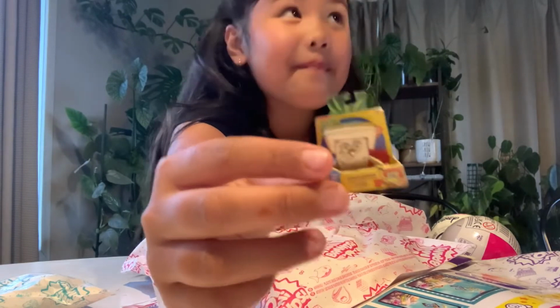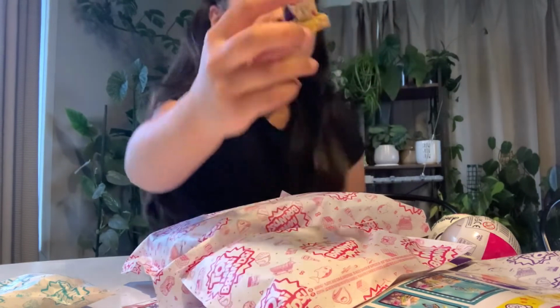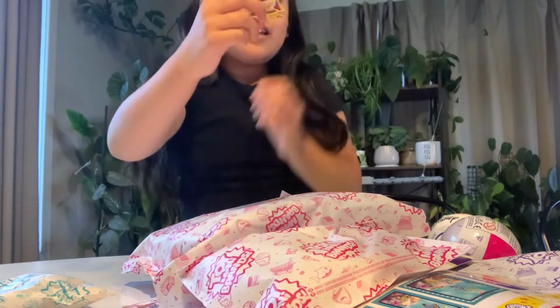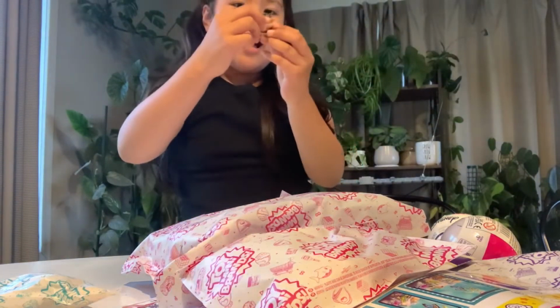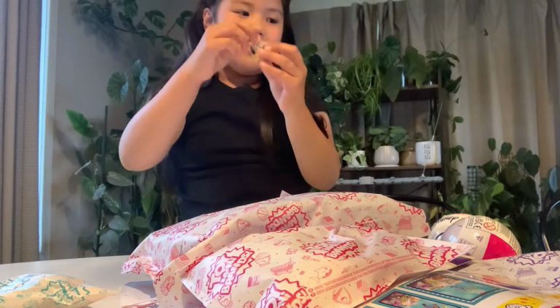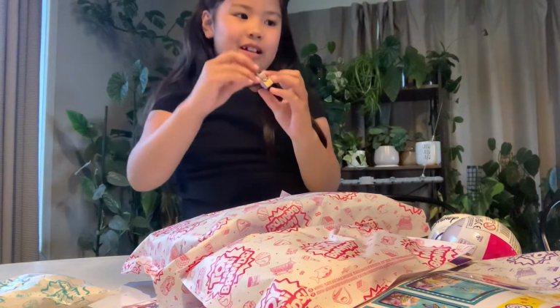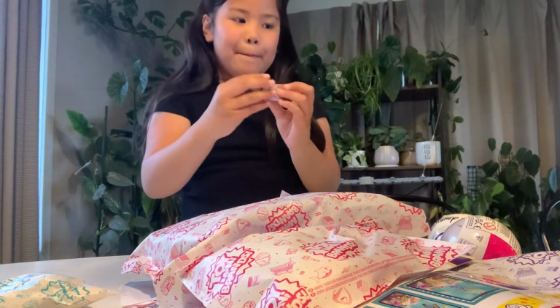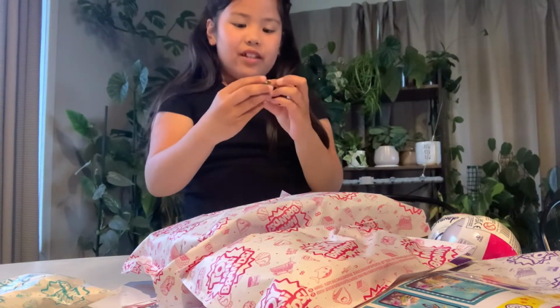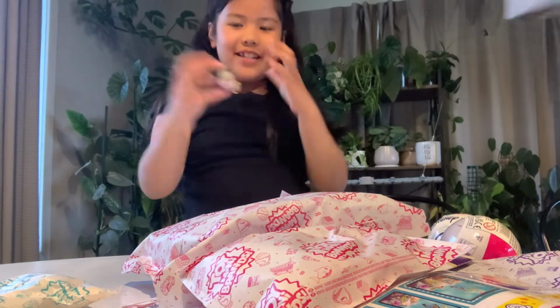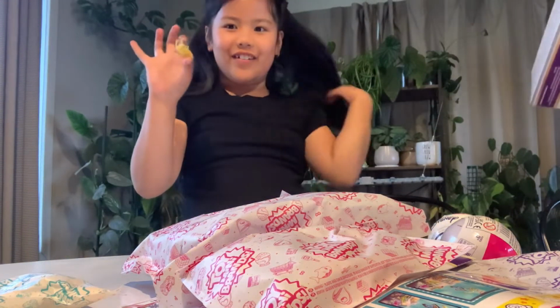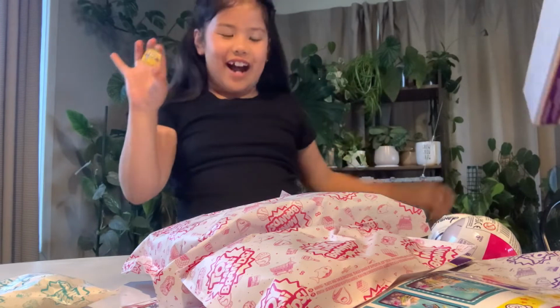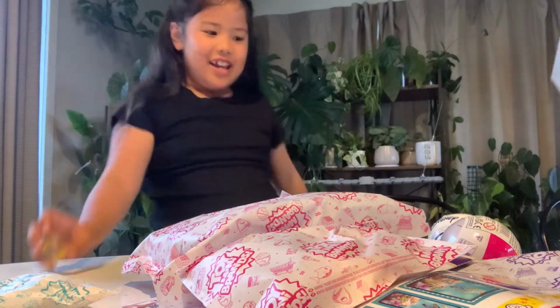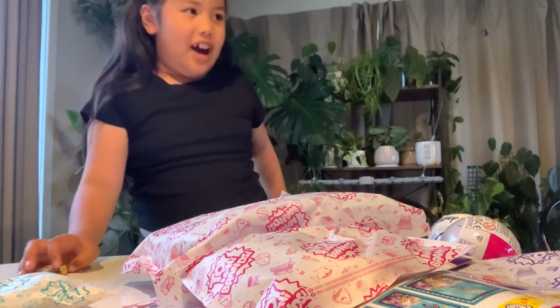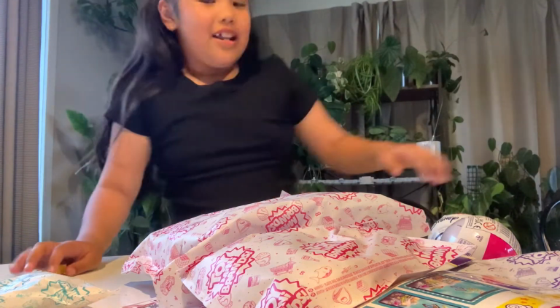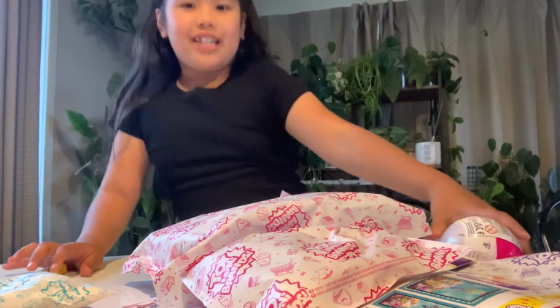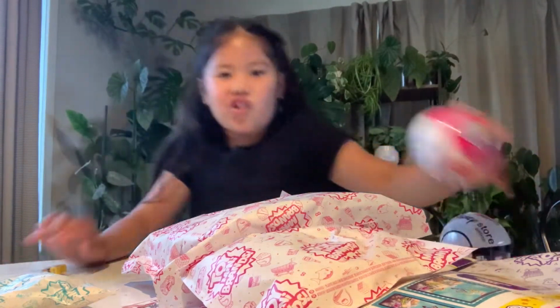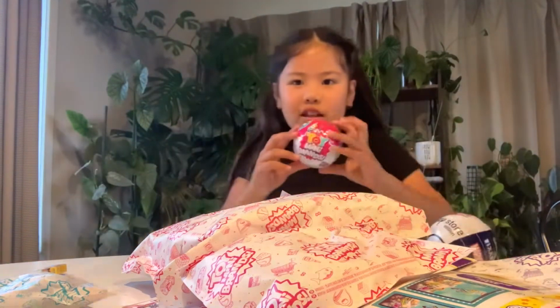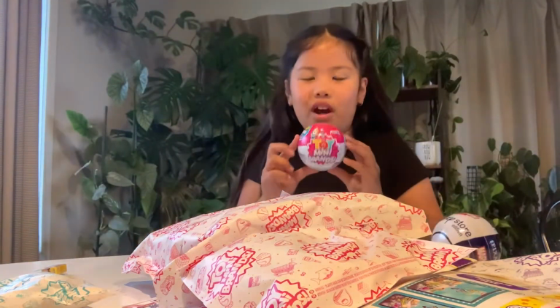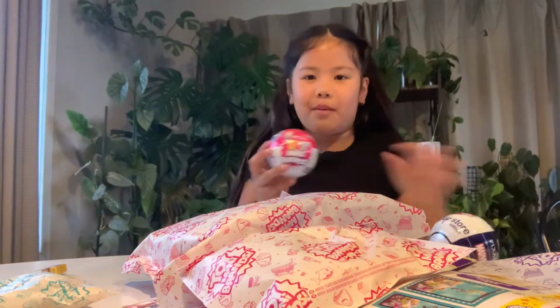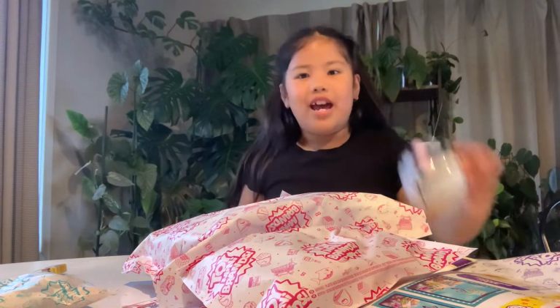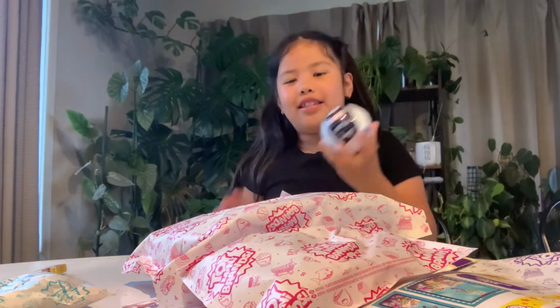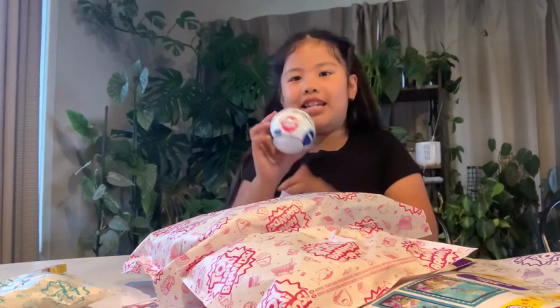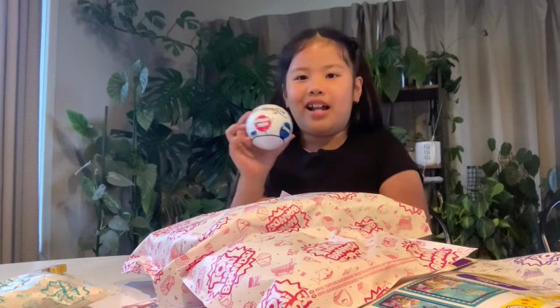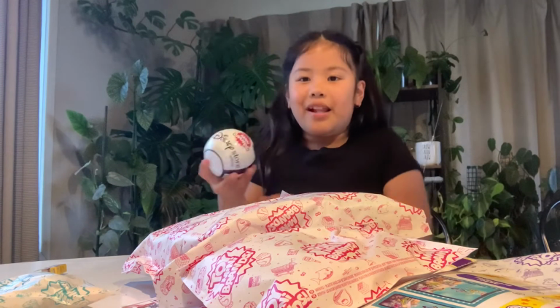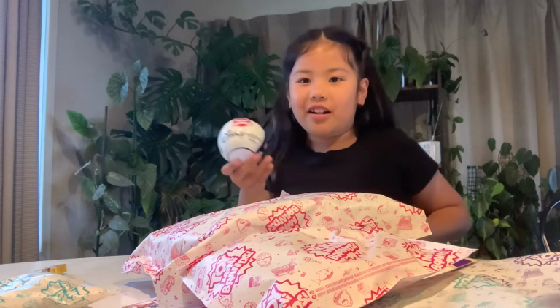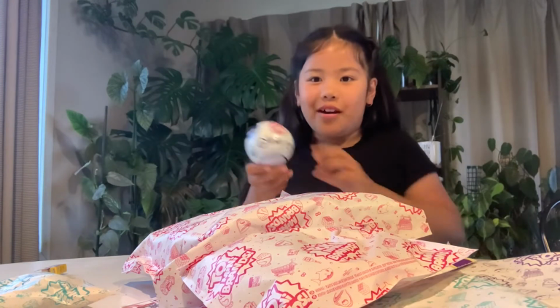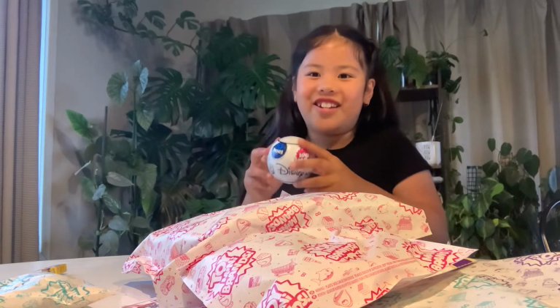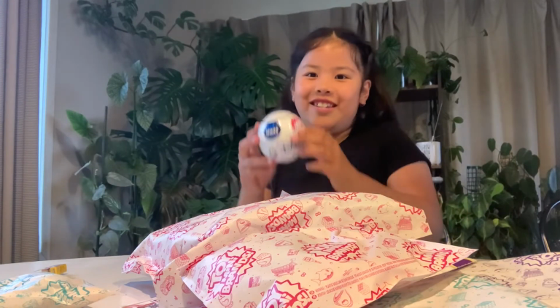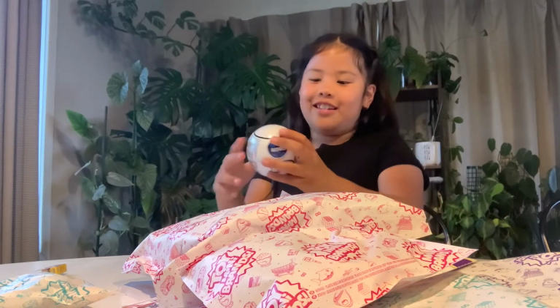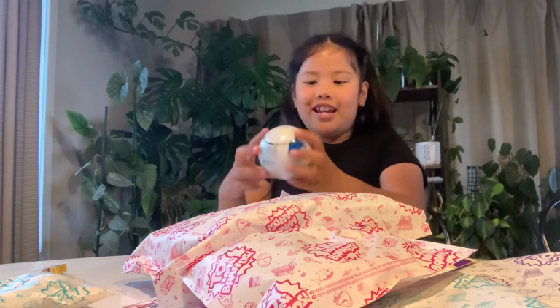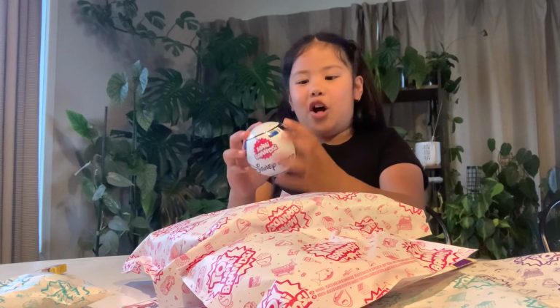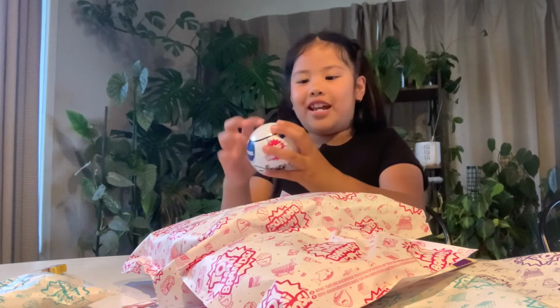The real one? Mystery minis. It's so cool, guys. Next, I'm going to show you the toy mini brands and the Disney ones. These are the new additions. Yeah, let's open it.